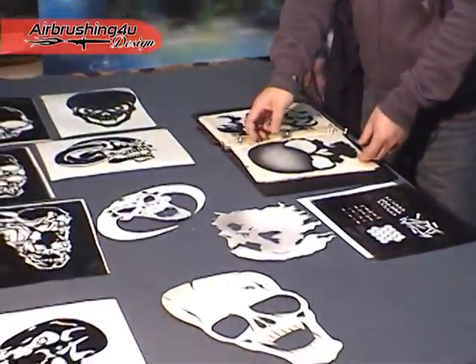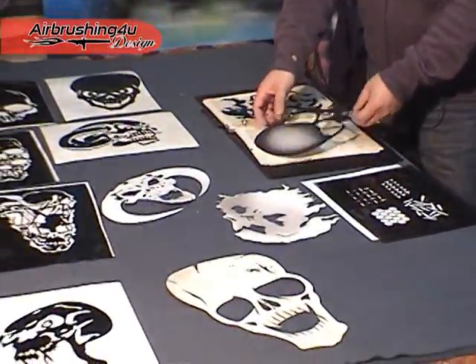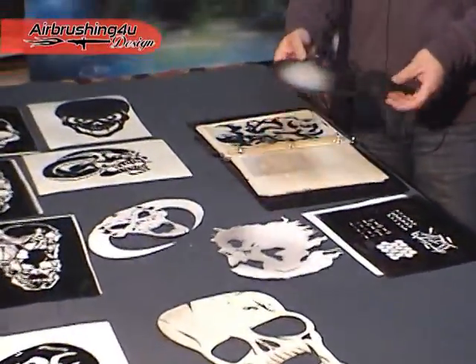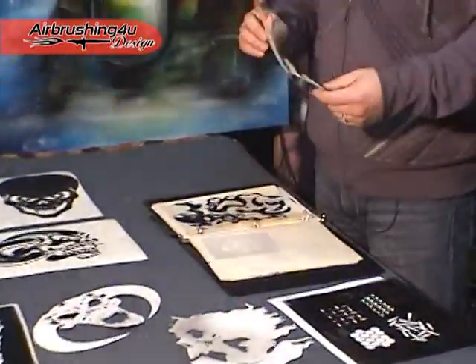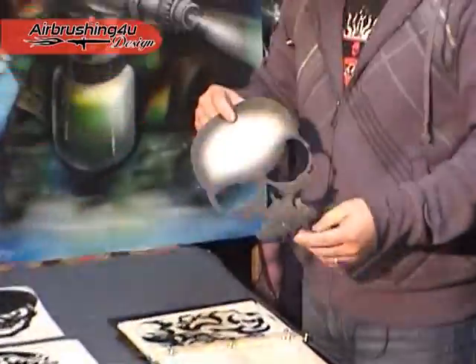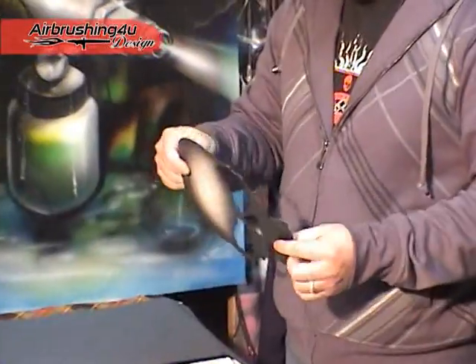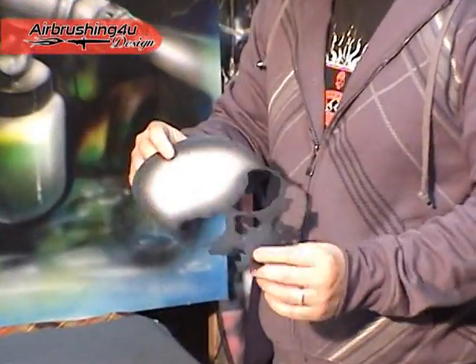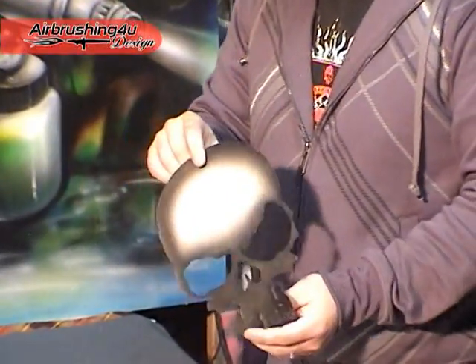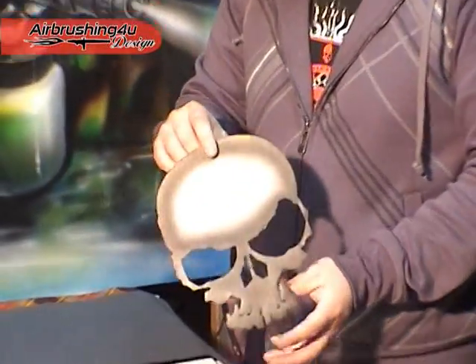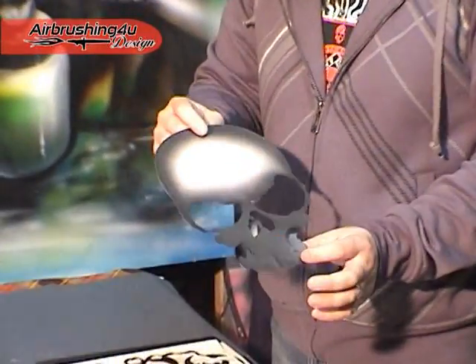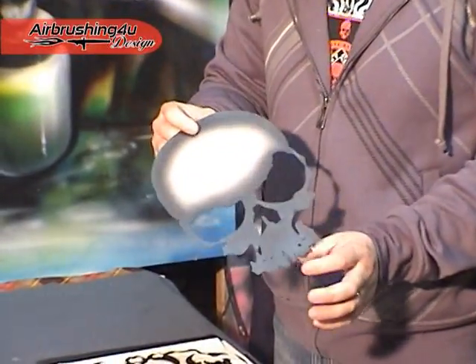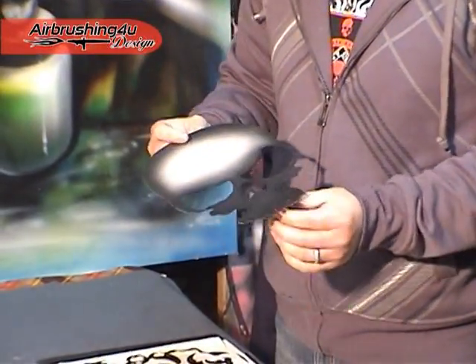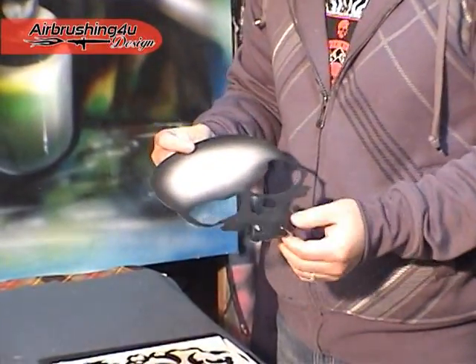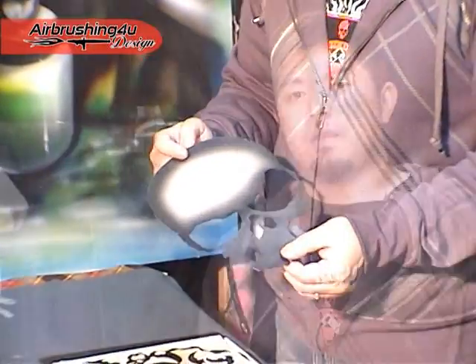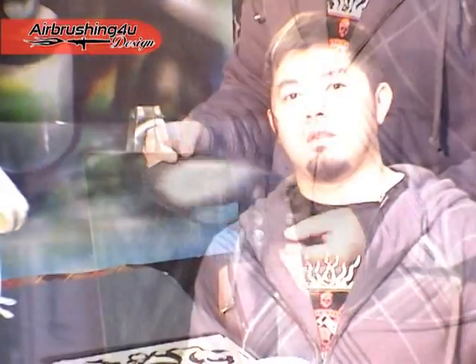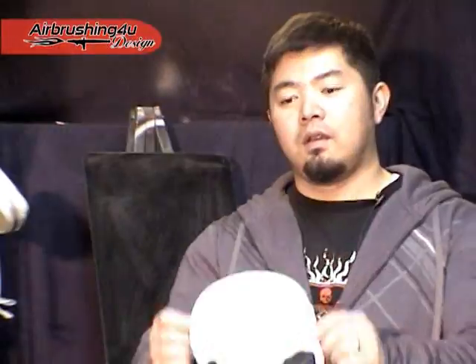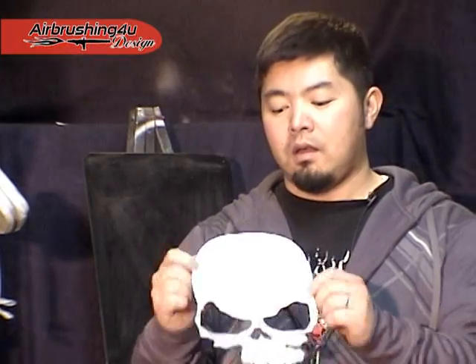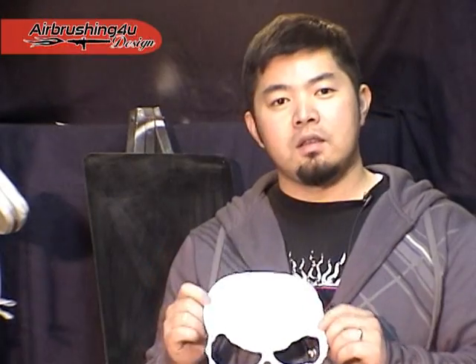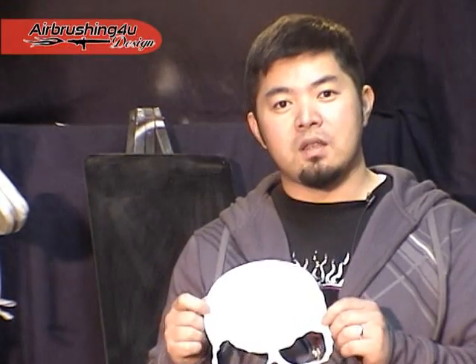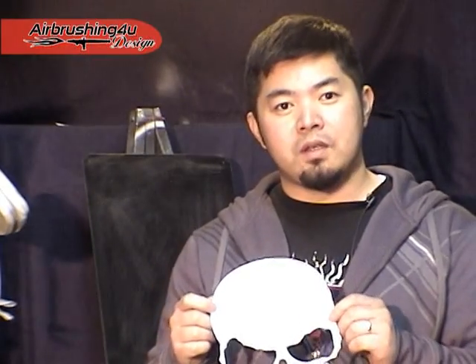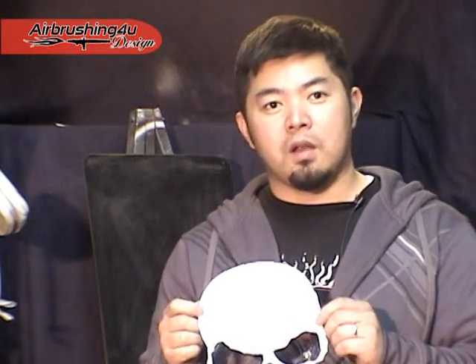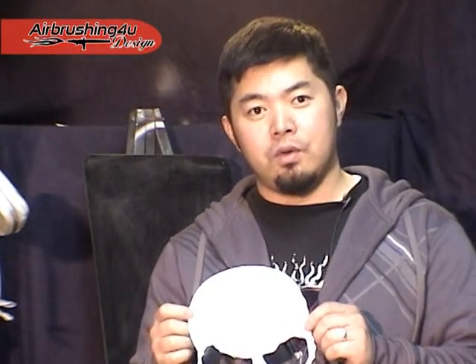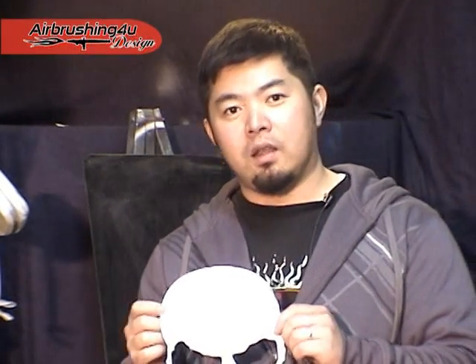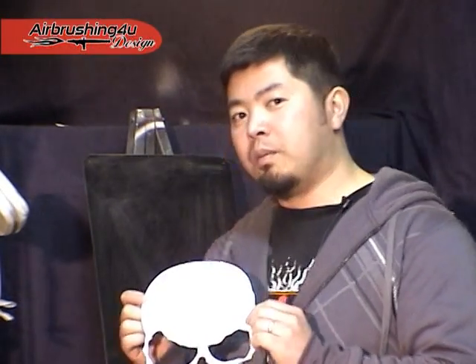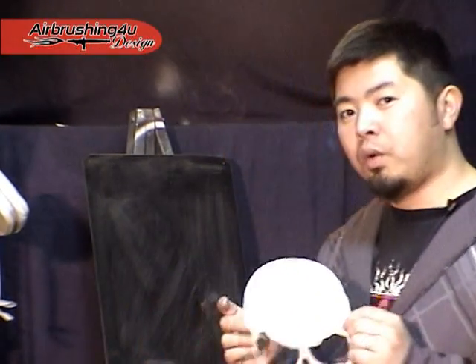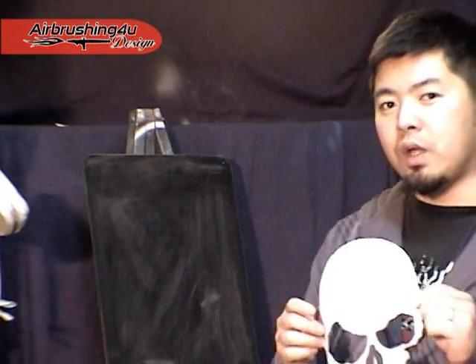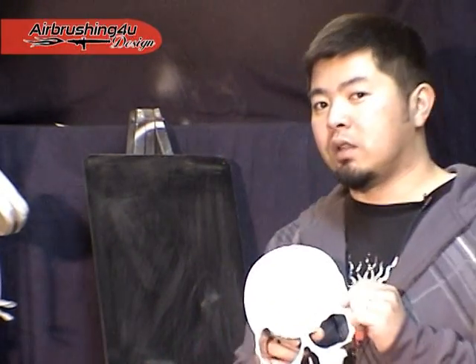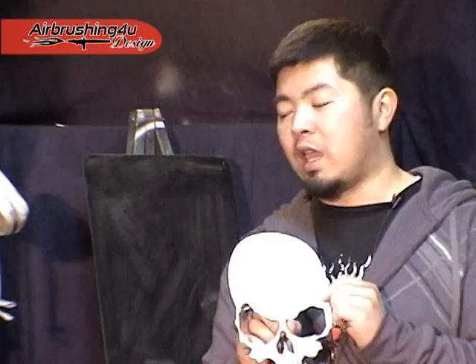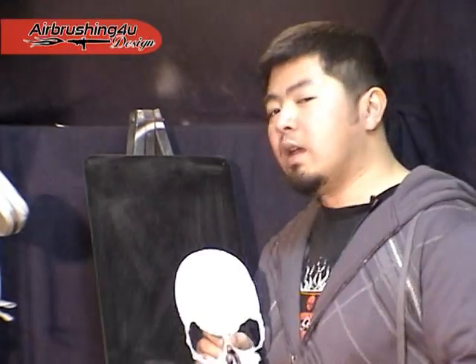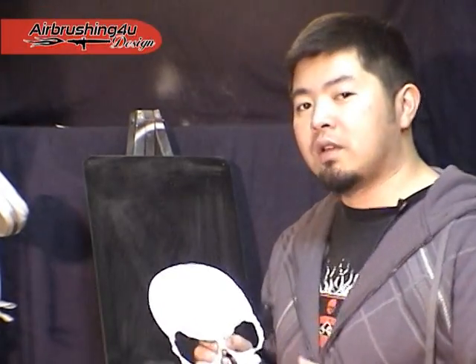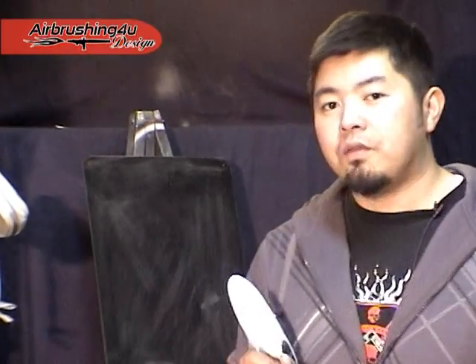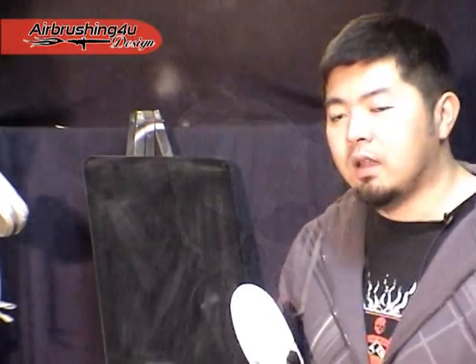Today we're going to use simply a piece of paper that is cut as a stencil shape. This is a piece of paper stencil I'm going to use on the metal board to quickly trace out the shape. And after that I'm going to freehand it.